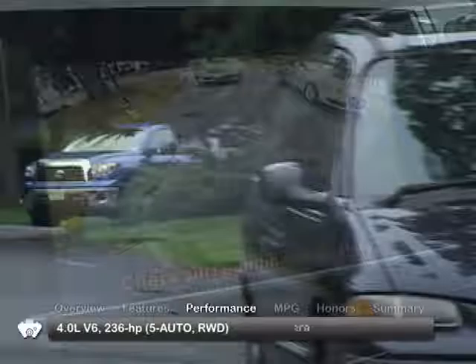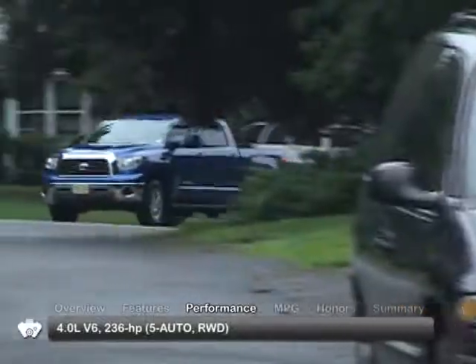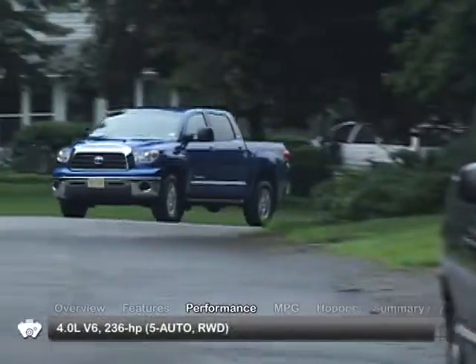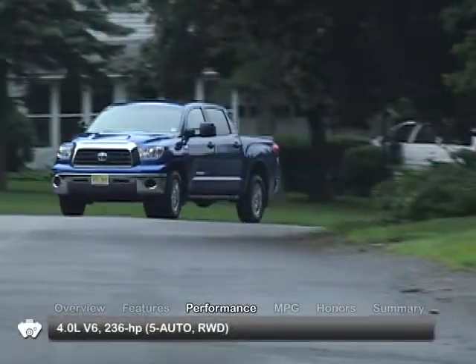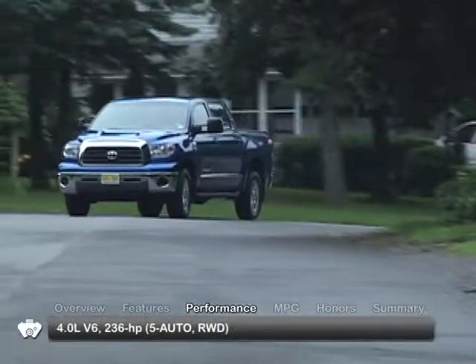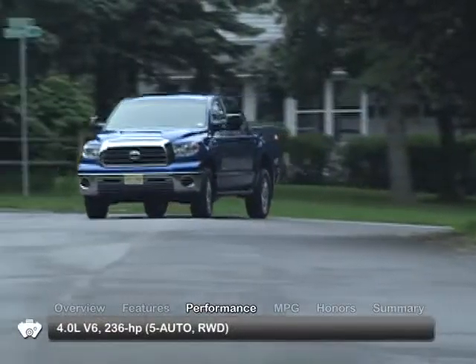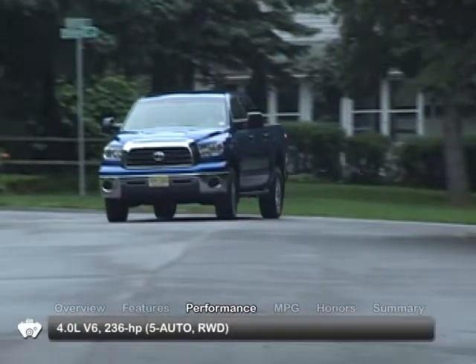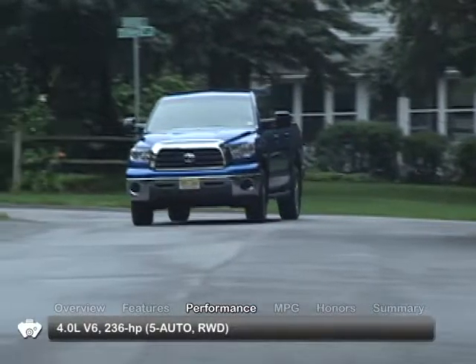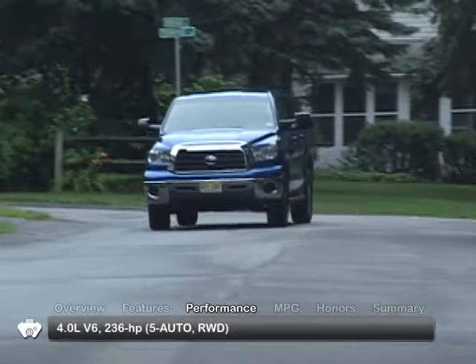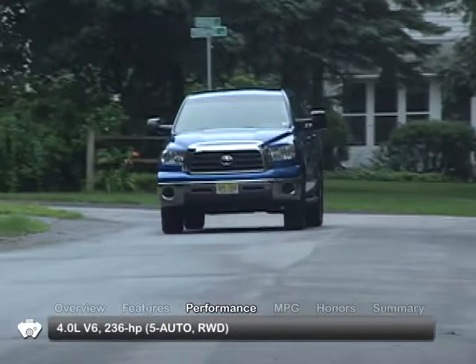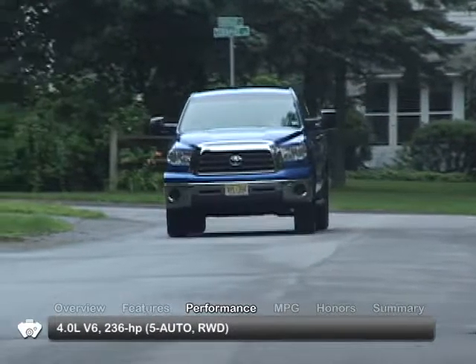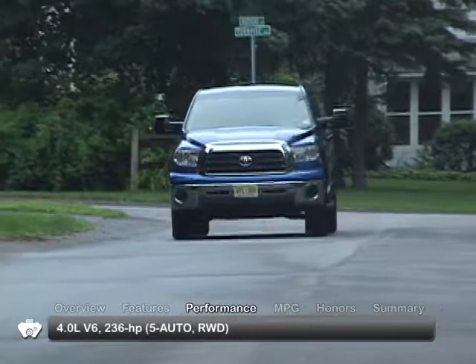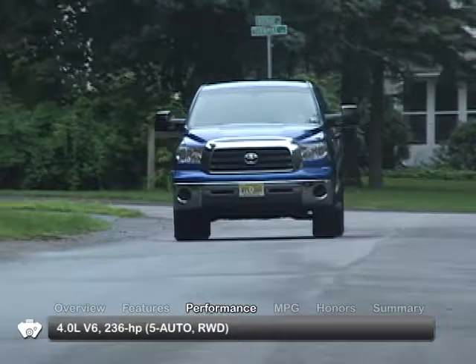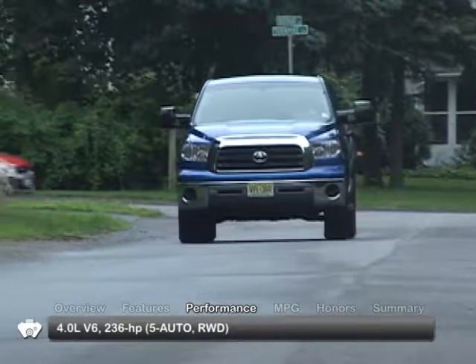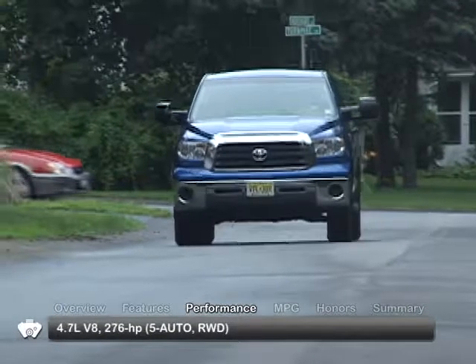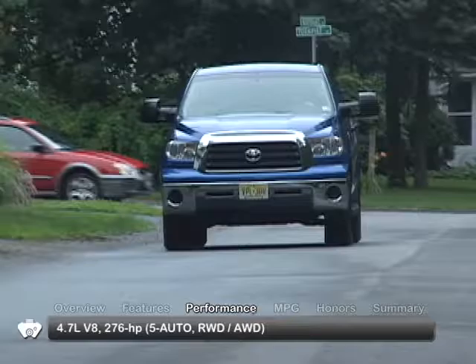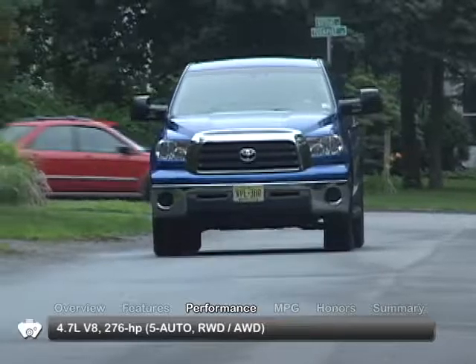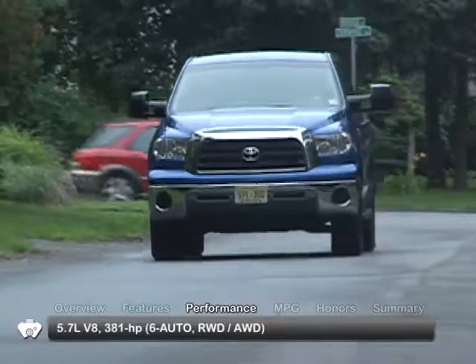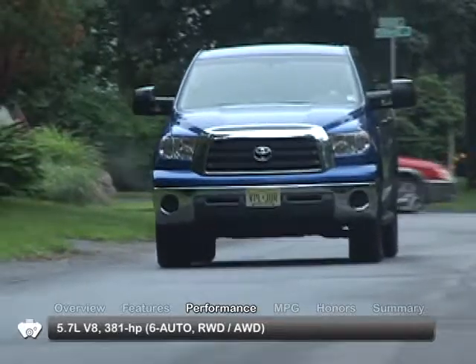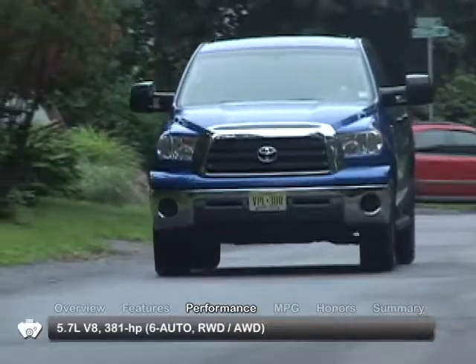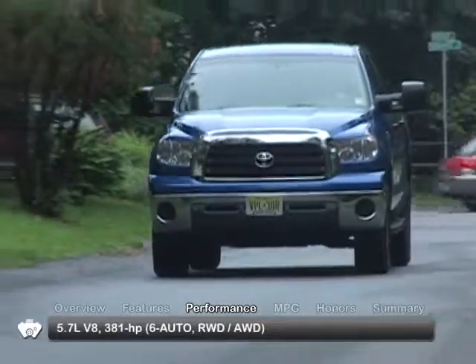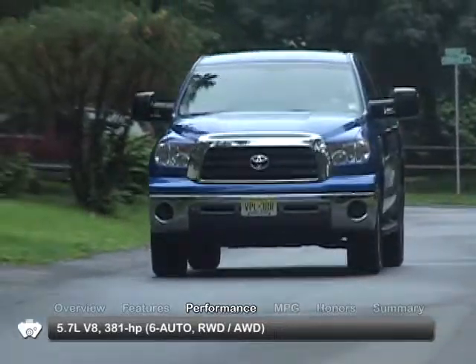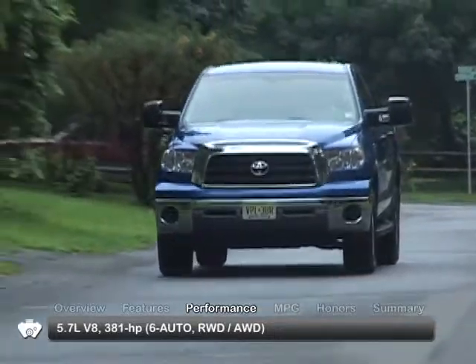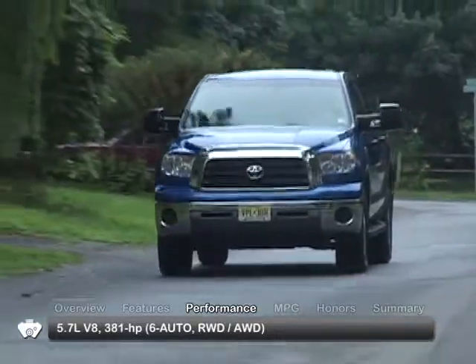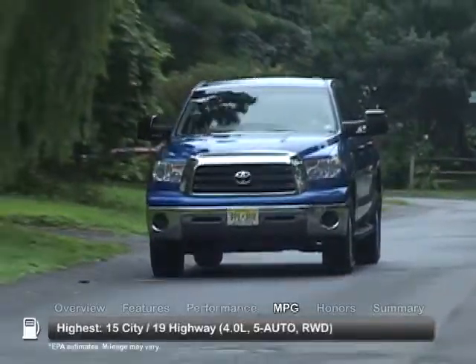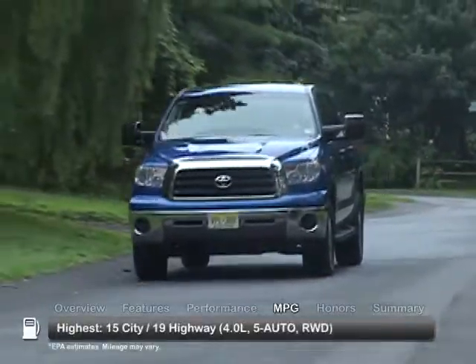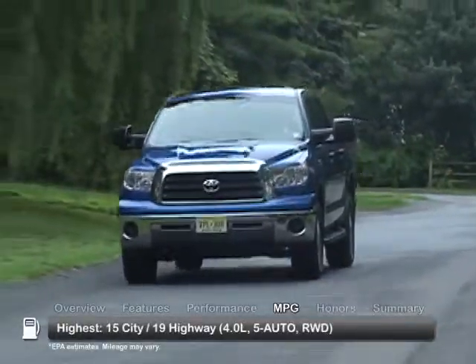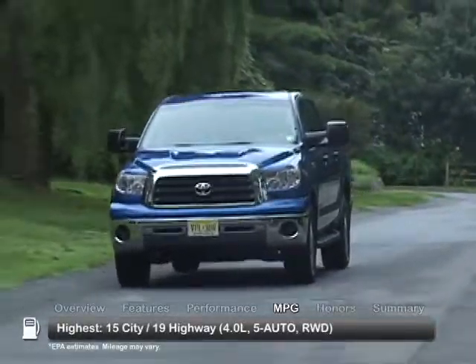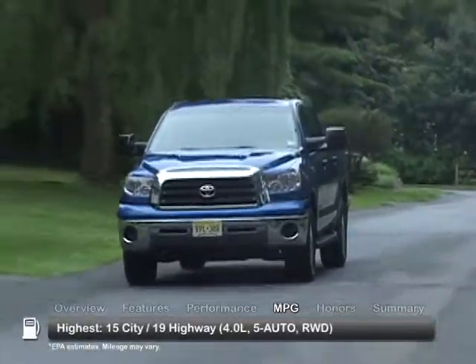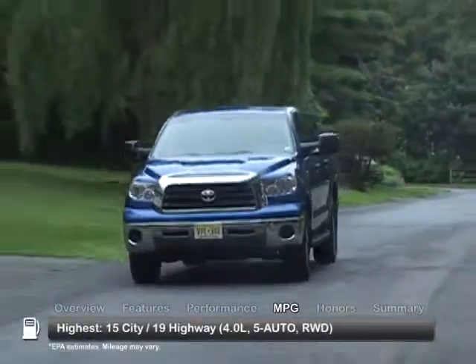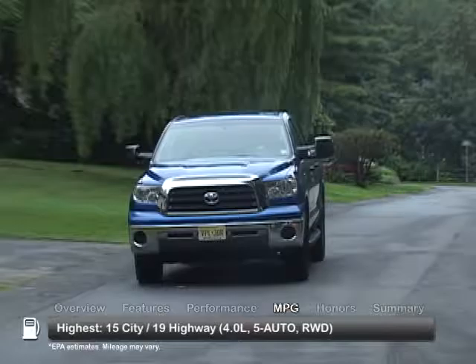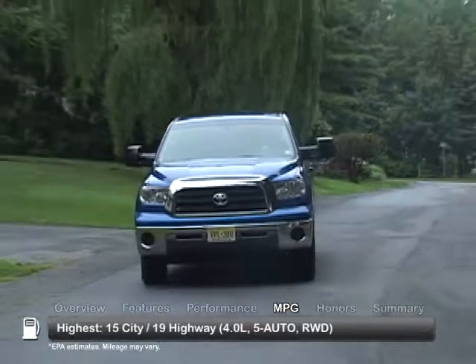The 2008 Tundra has three engine choices, ranging from a 4.0-liter V6 up to a potent 5.7-liter V8. Here are the highest and lowest estimates for fuel economy.